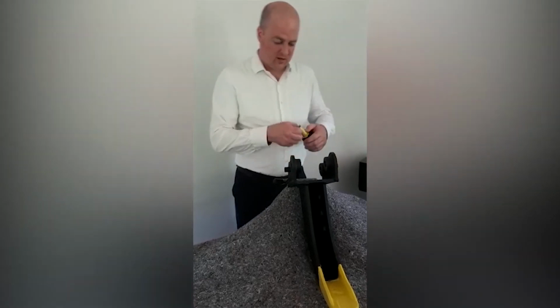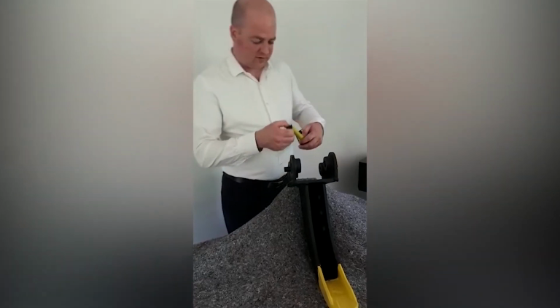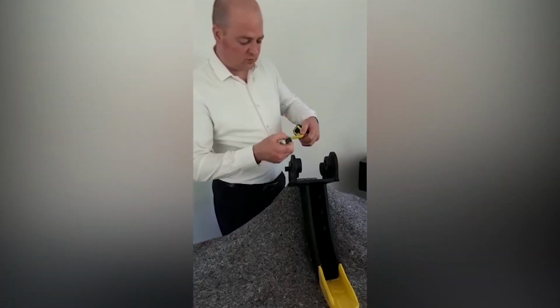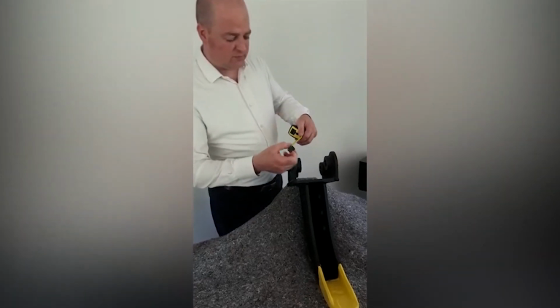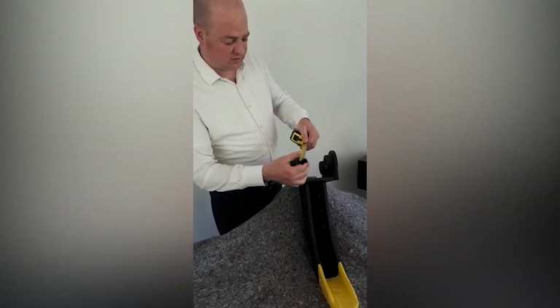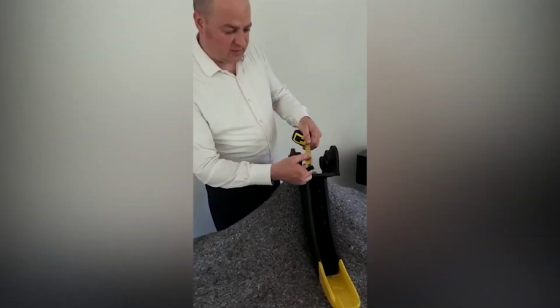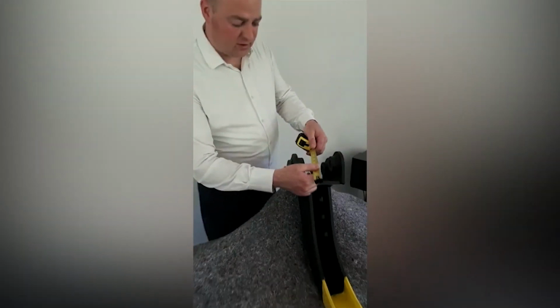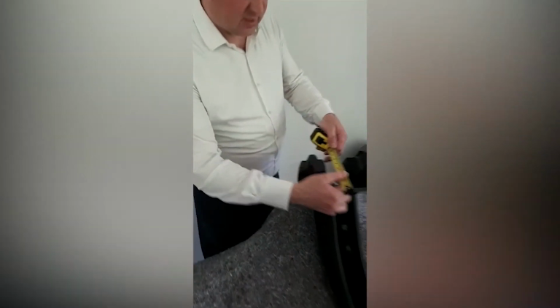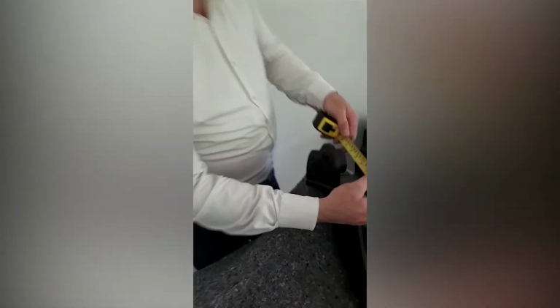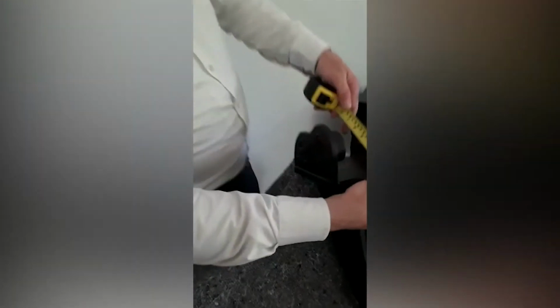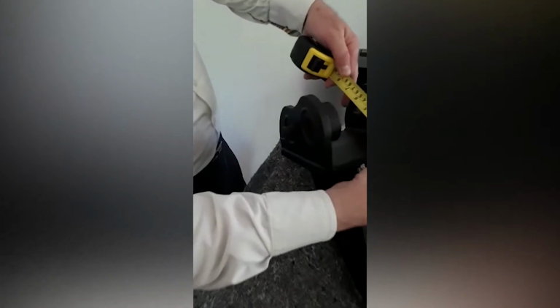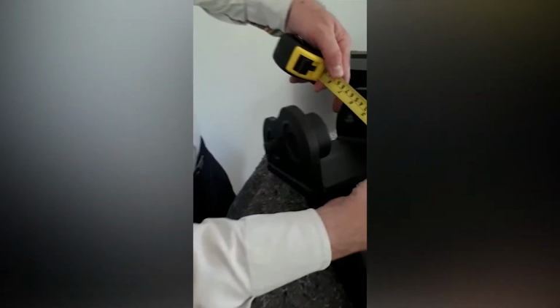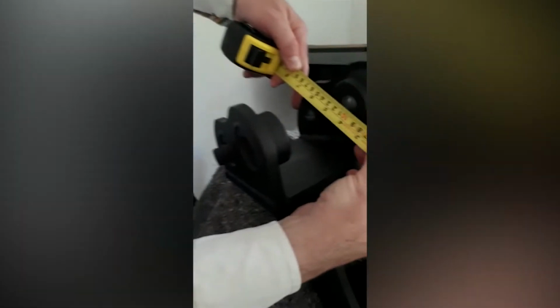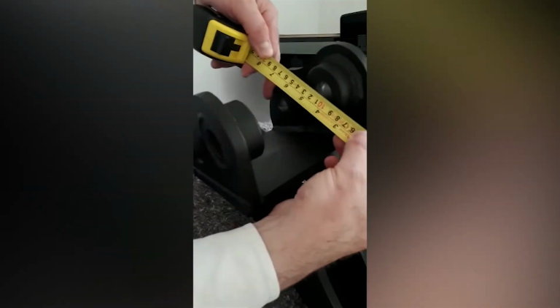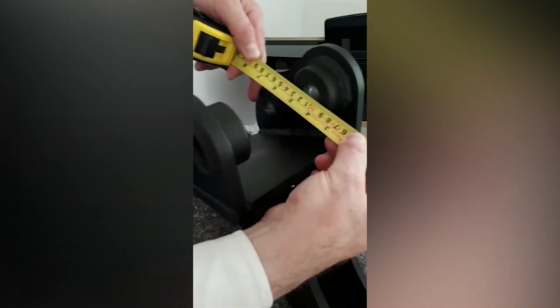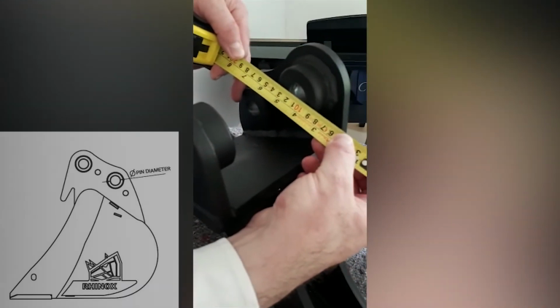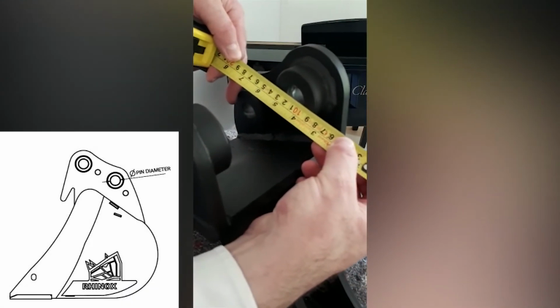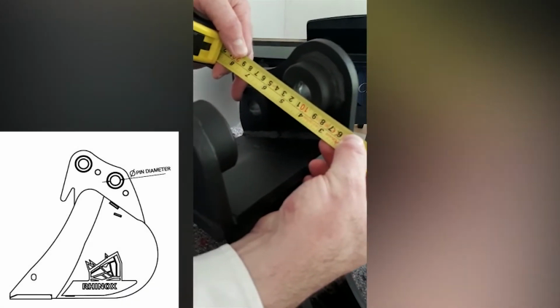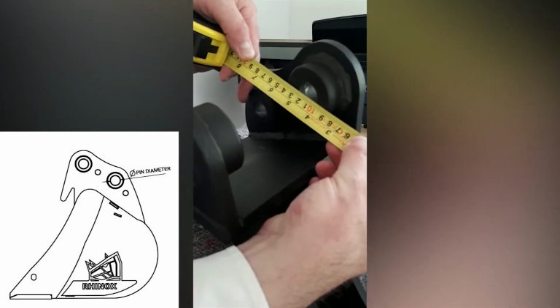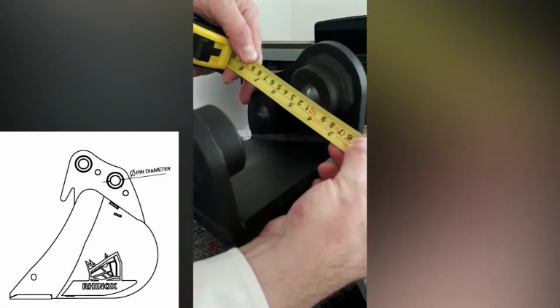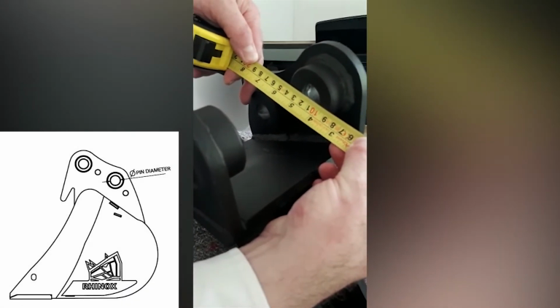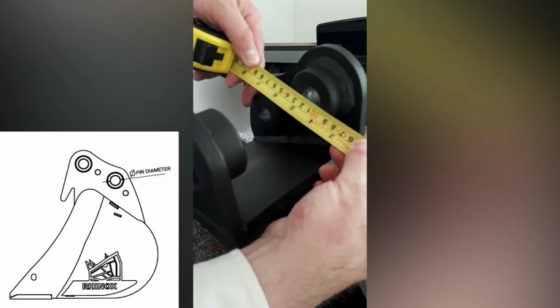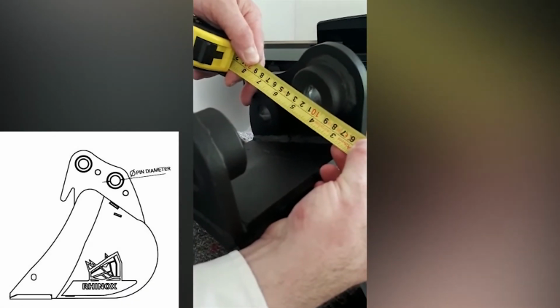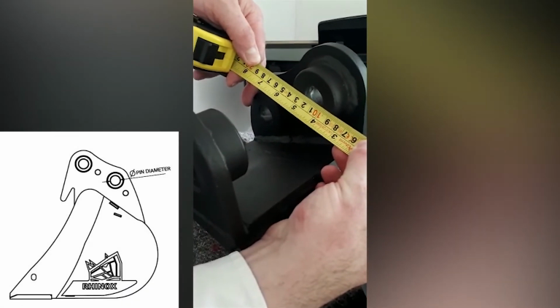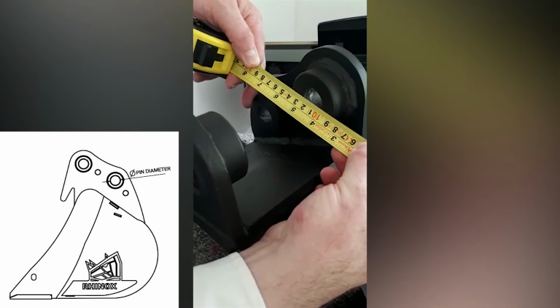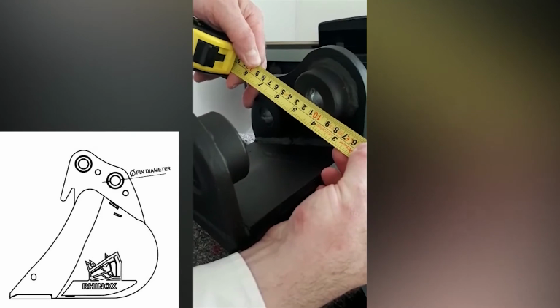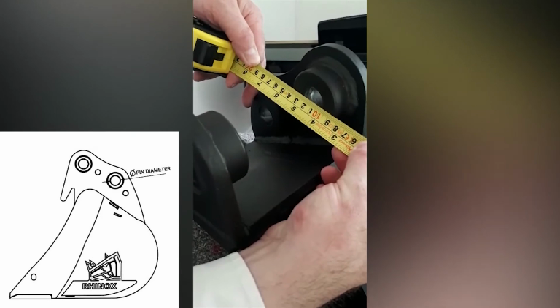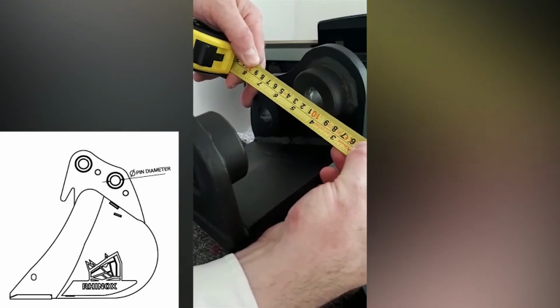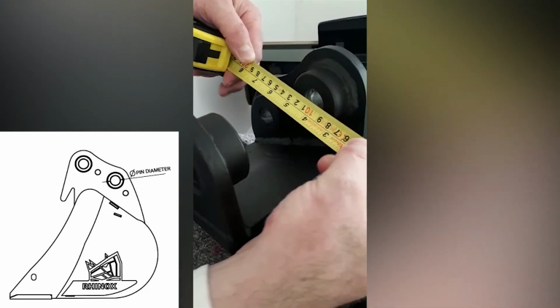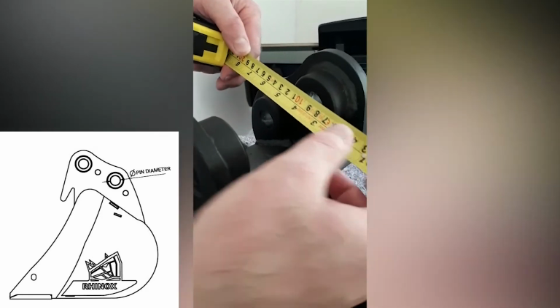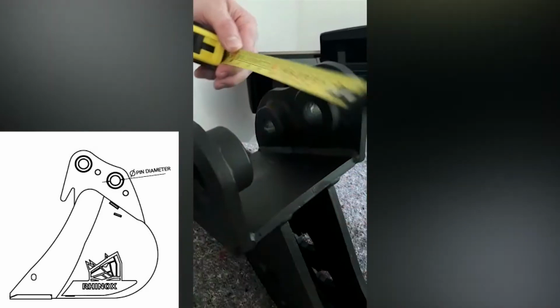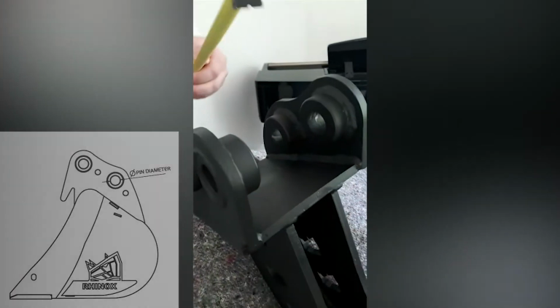First of all we measure the pin diameter. You take your tape measure on the 100mm mark, place it across the boss, and that measures 25mm, which is a standard pin diameter.